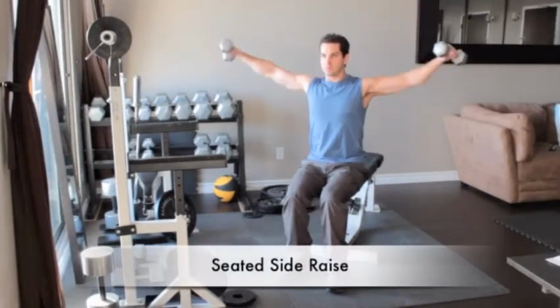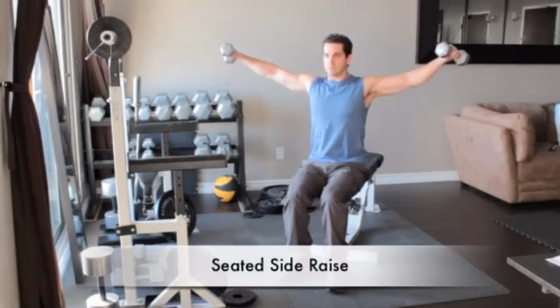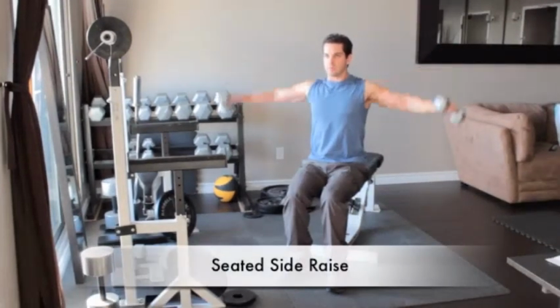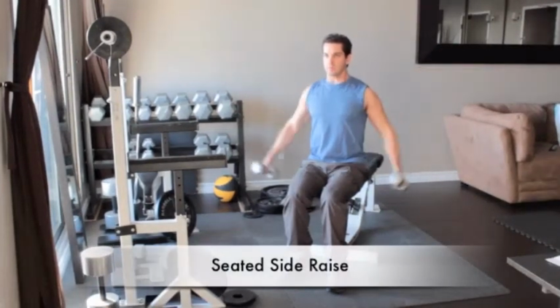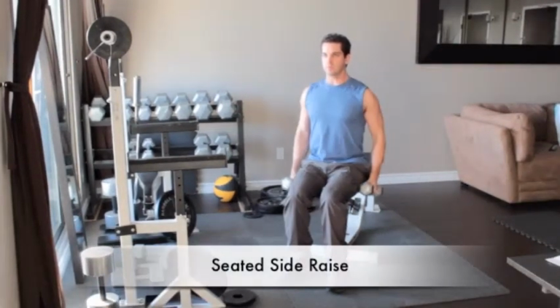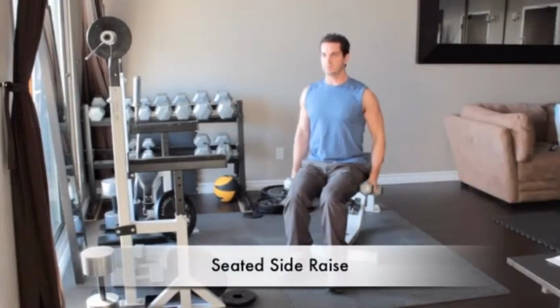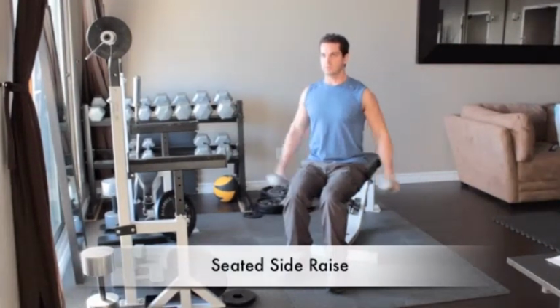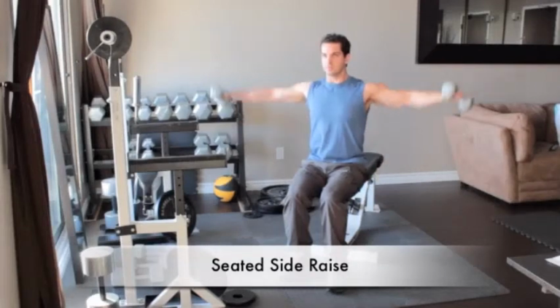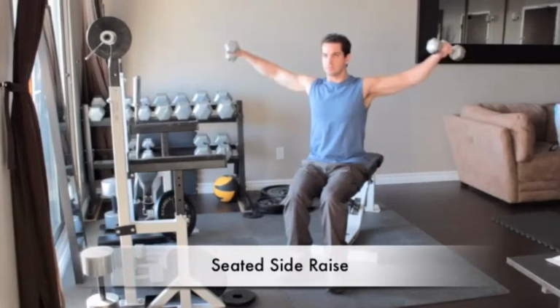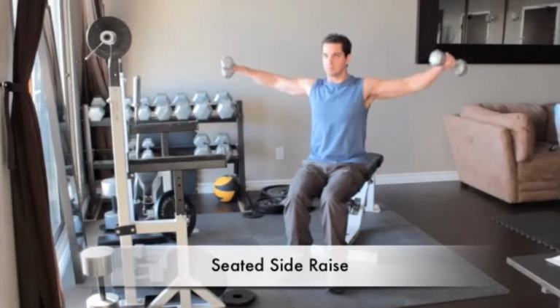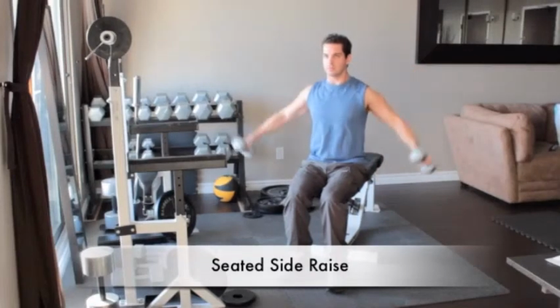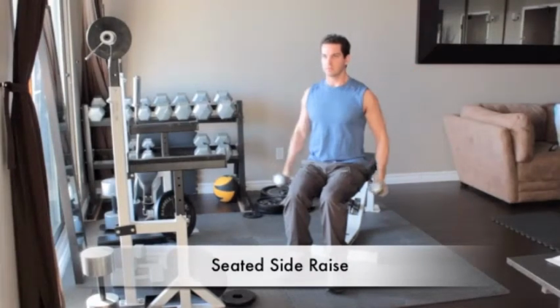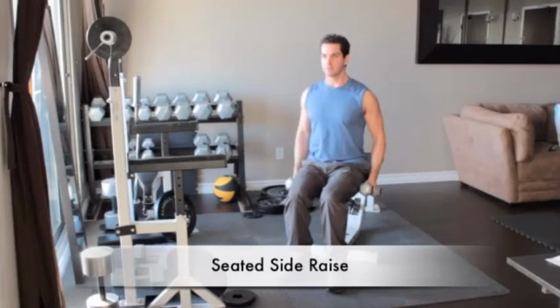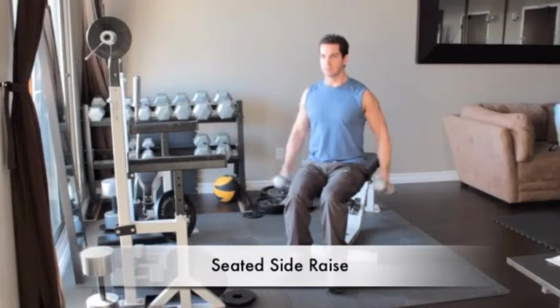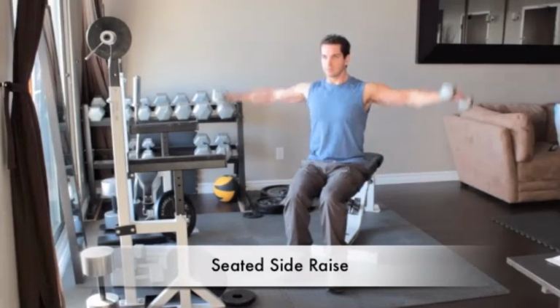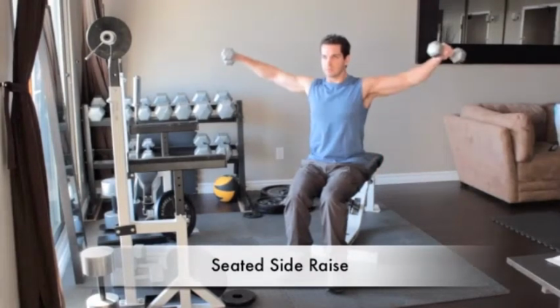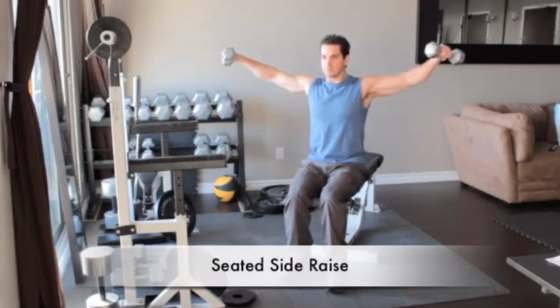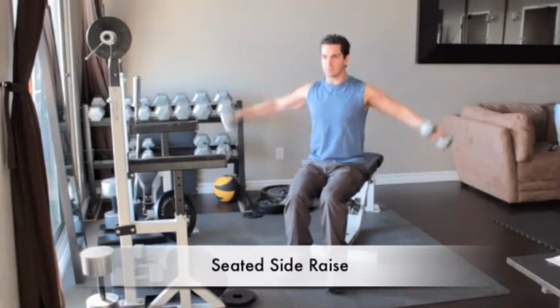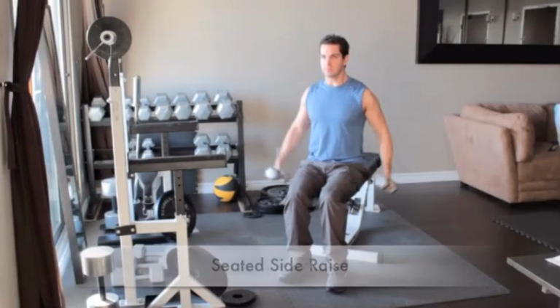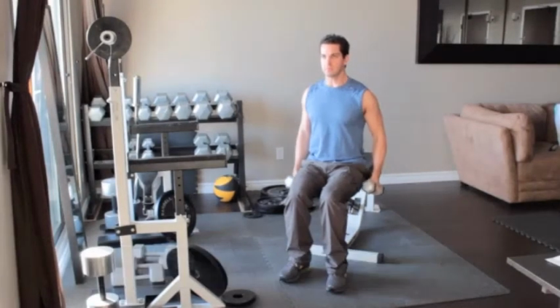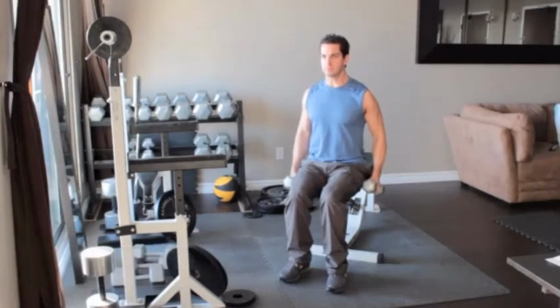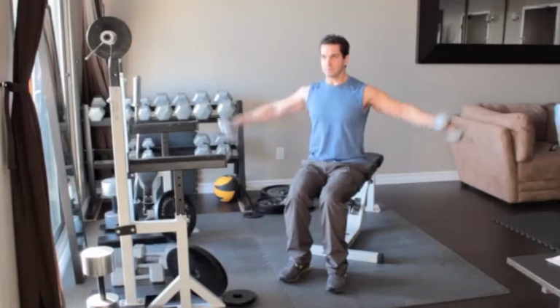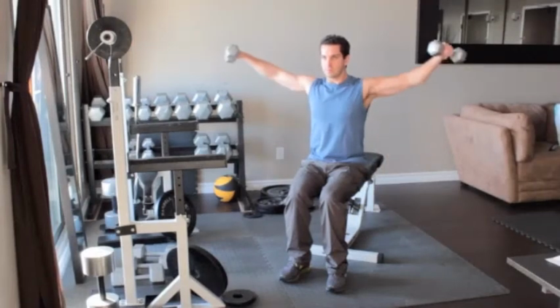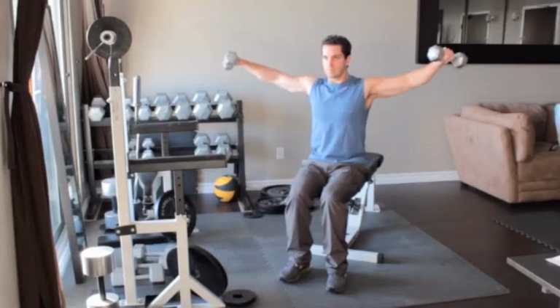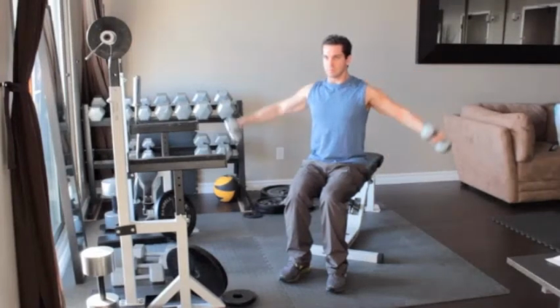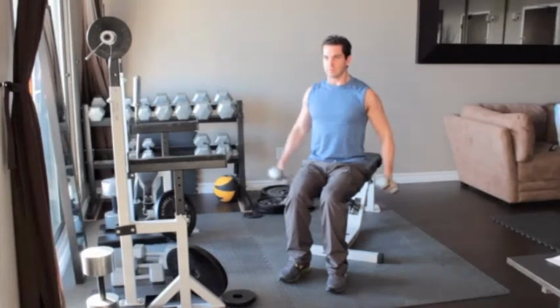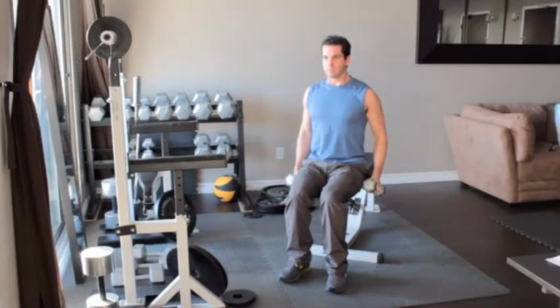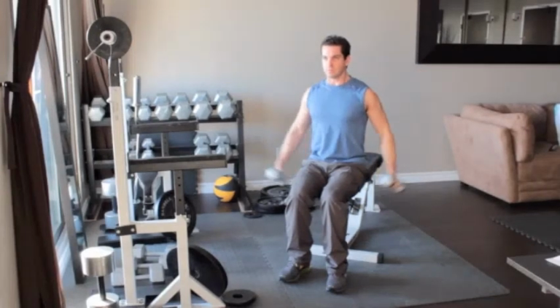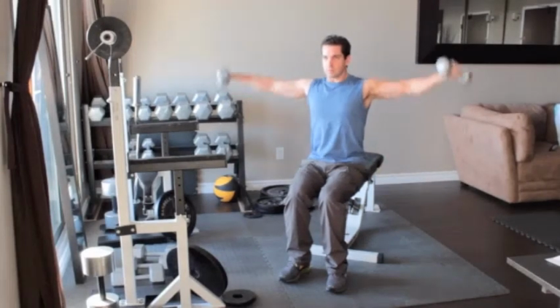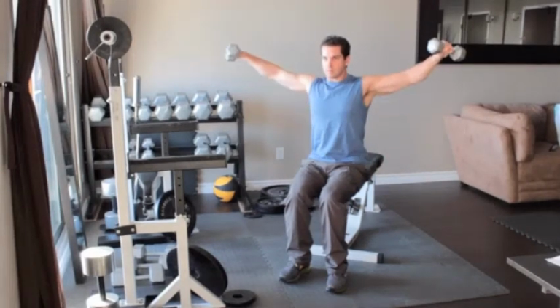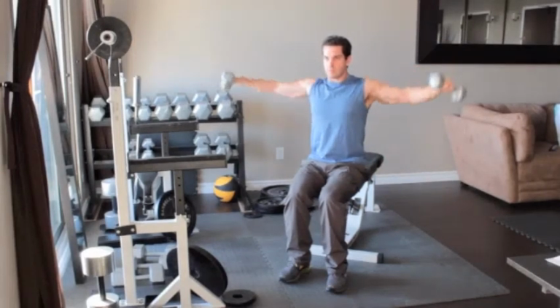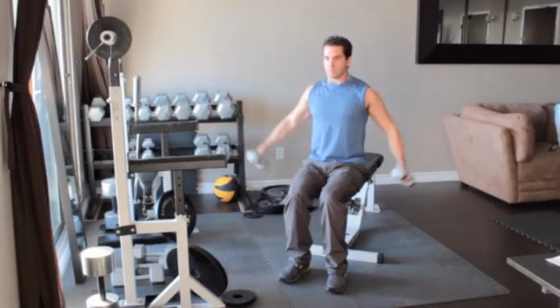Sit on a bench holding a pair of light dumbbells. Let your arms hang straight down by your sides with palms facing each other. Raise the weights out to your sides until your arms are parallel to the floor. Slowly return to the starting position and repeat.